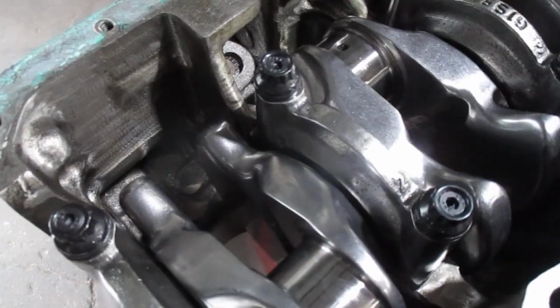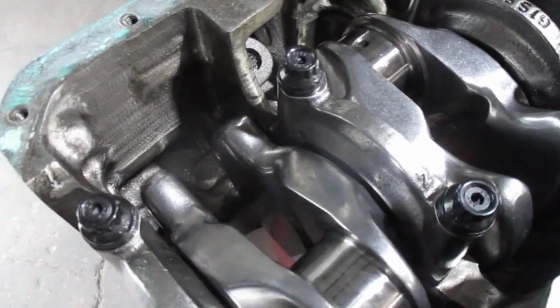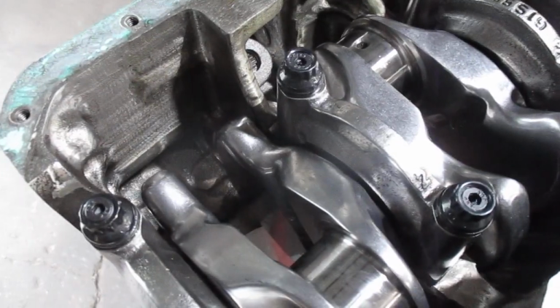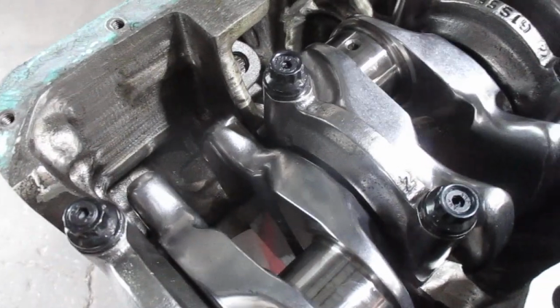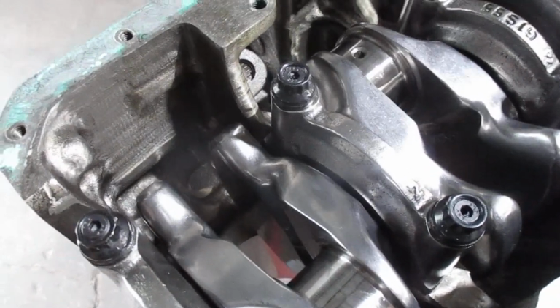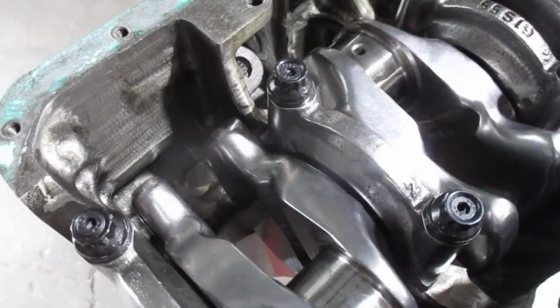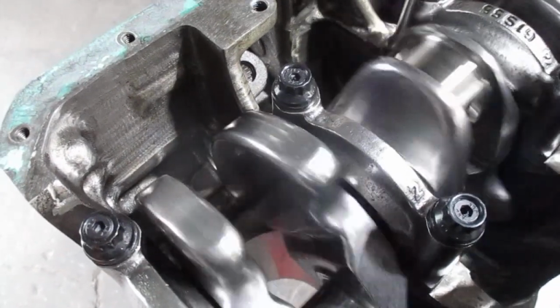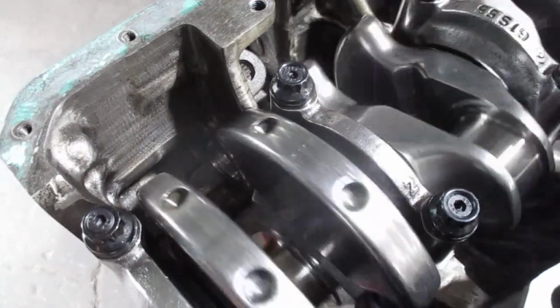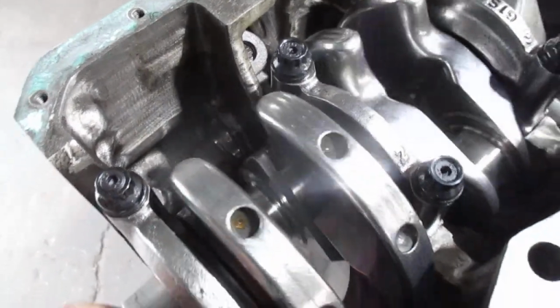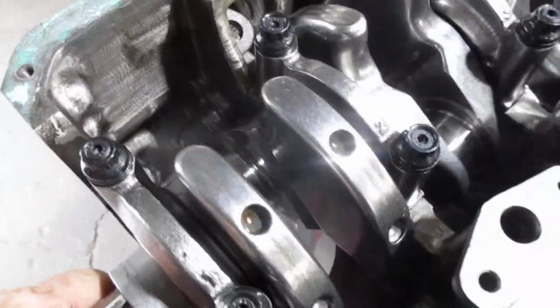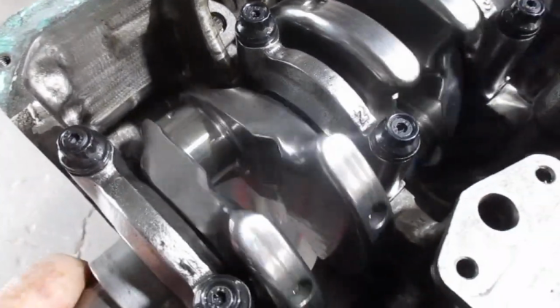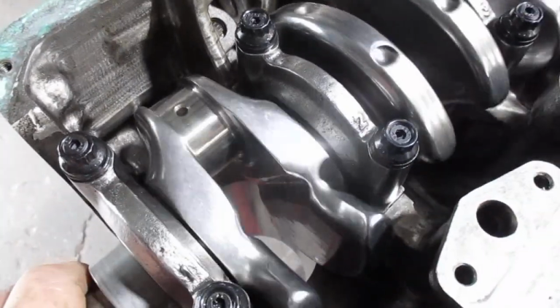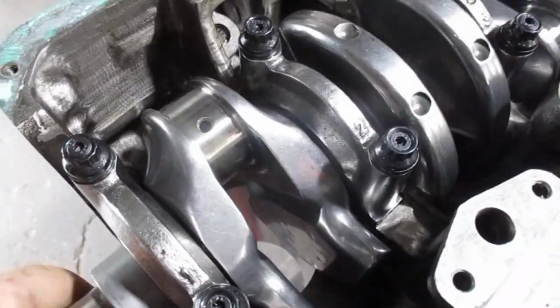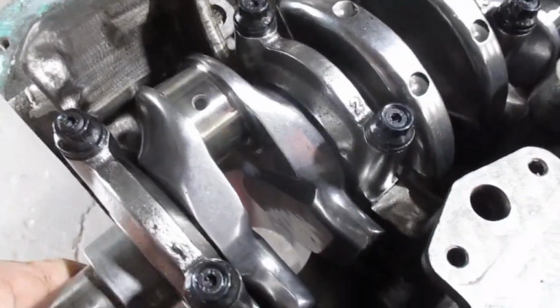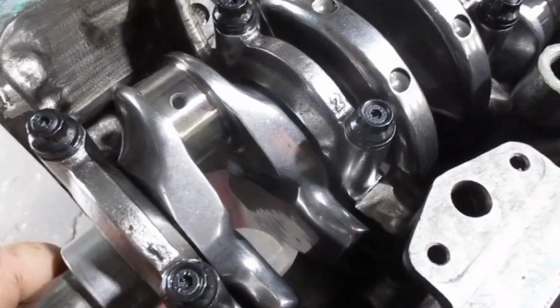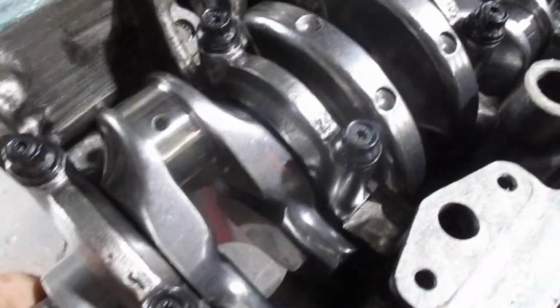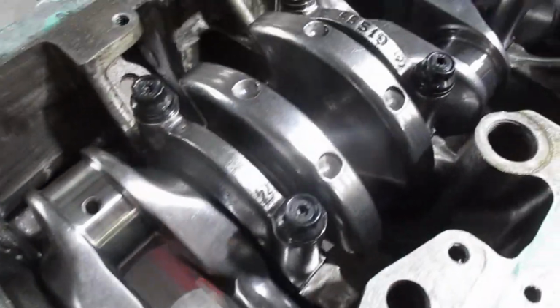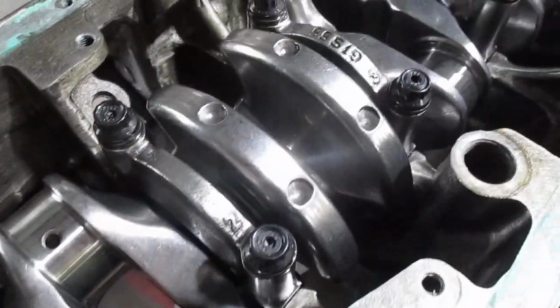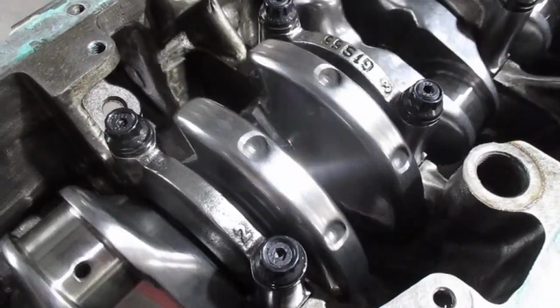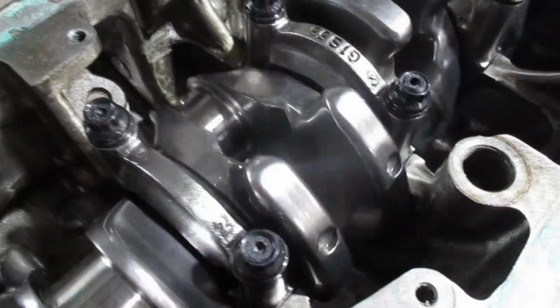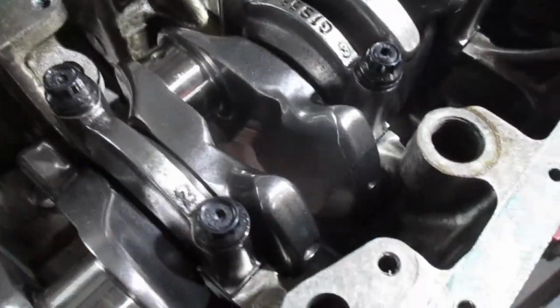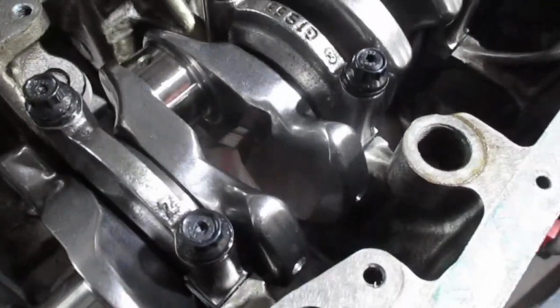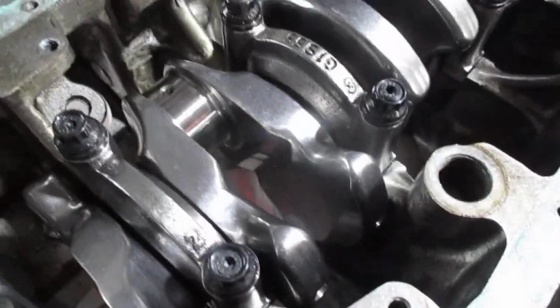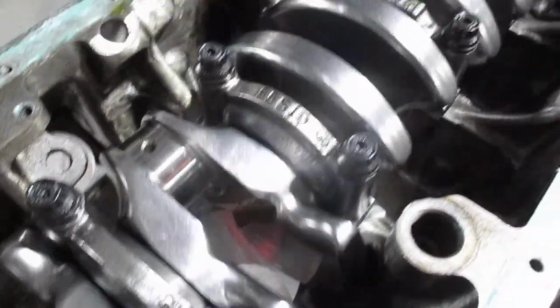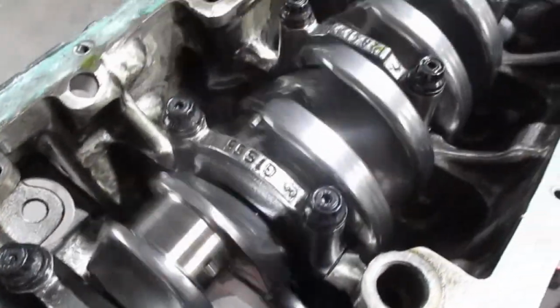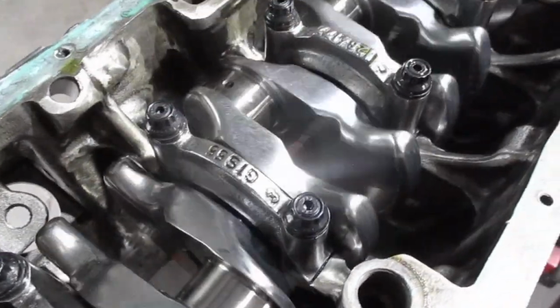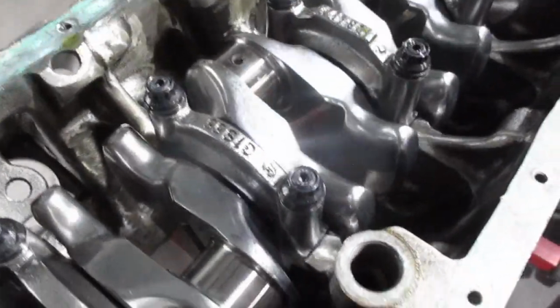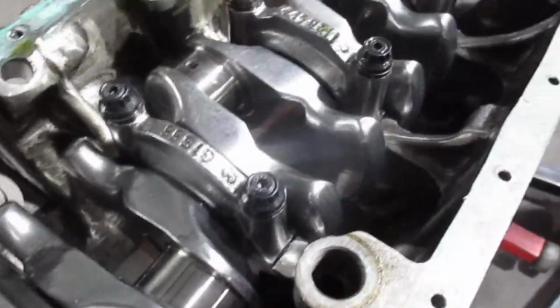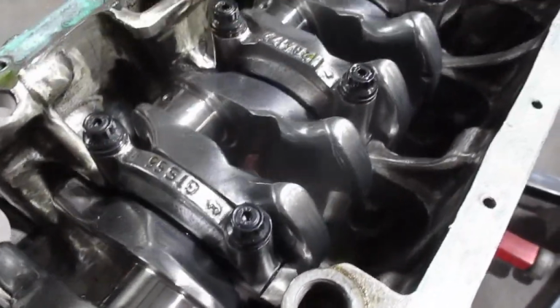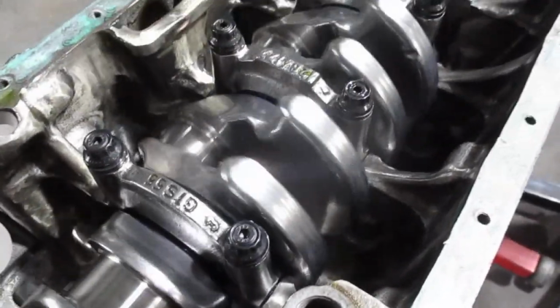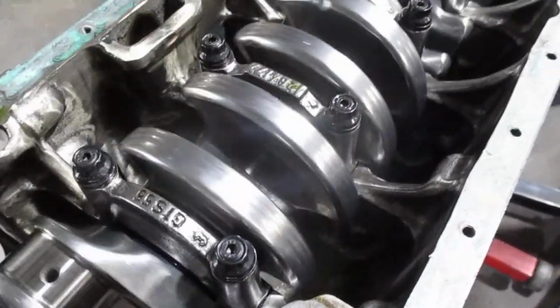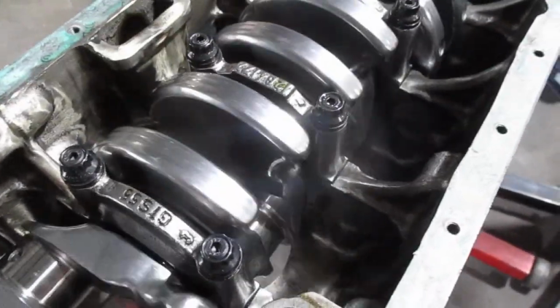All the fronts are arrowed. All the rears are semi knife-edged. Should cut through the oil really, really nicely.